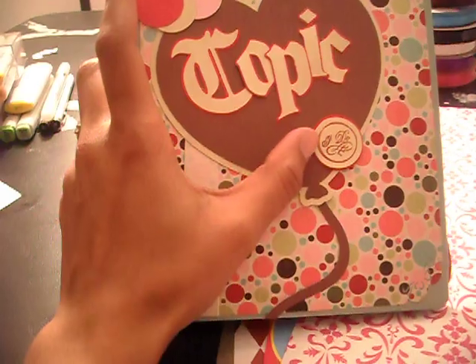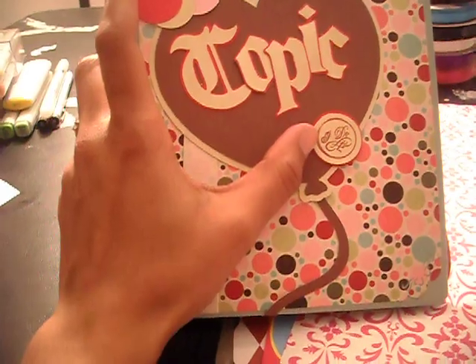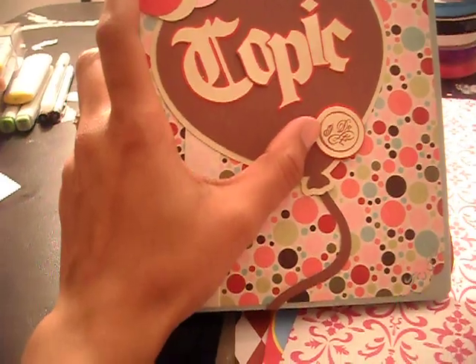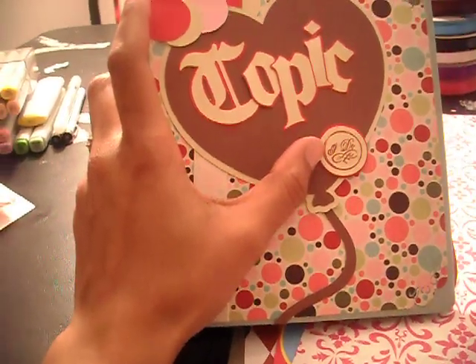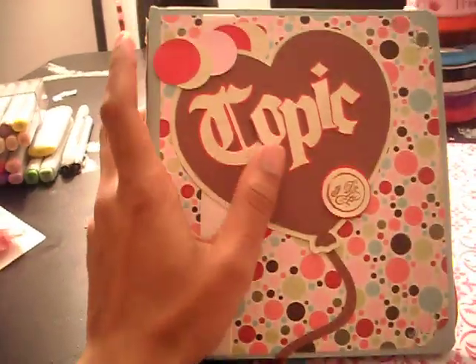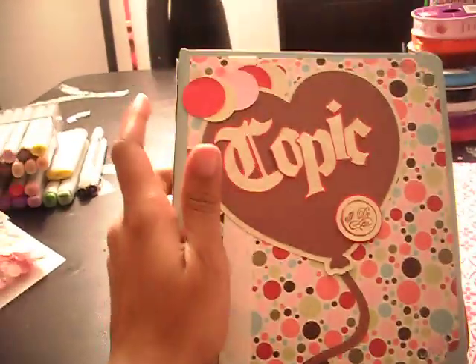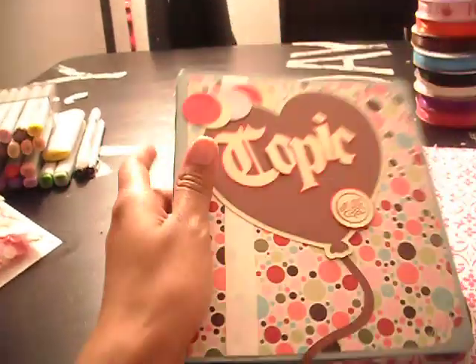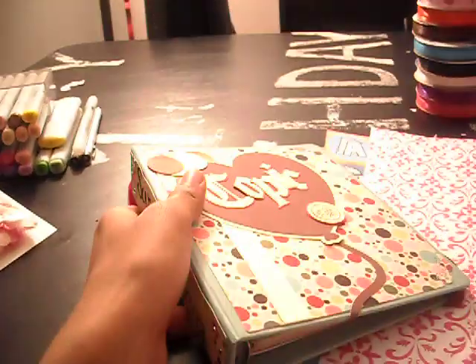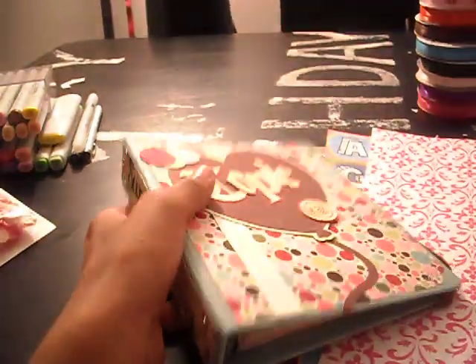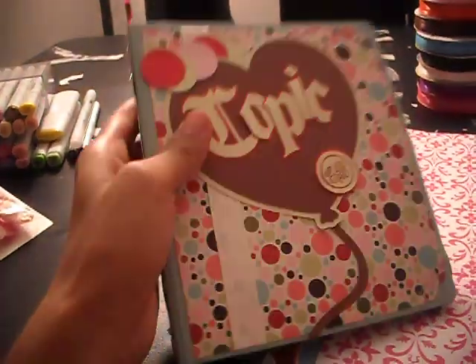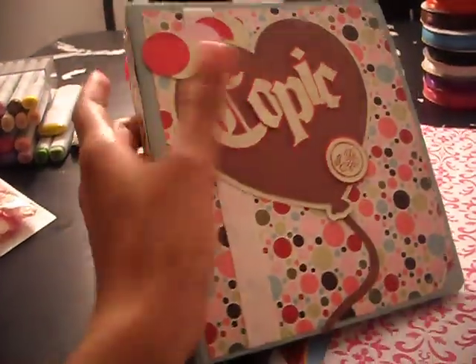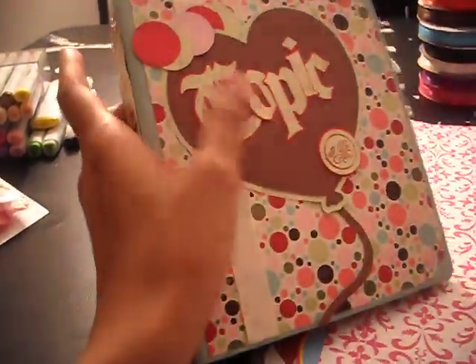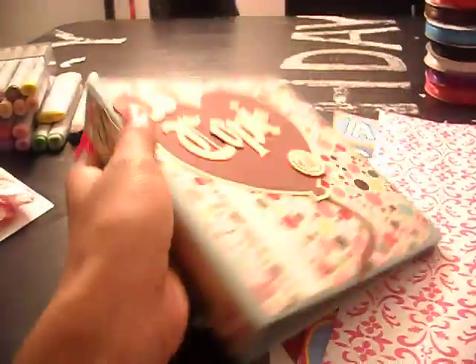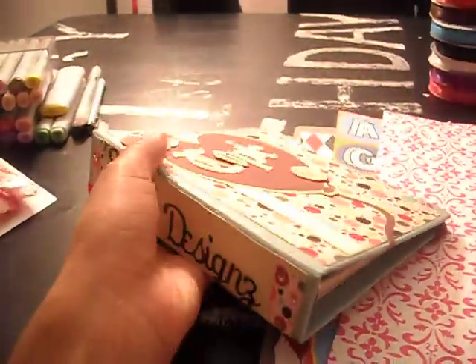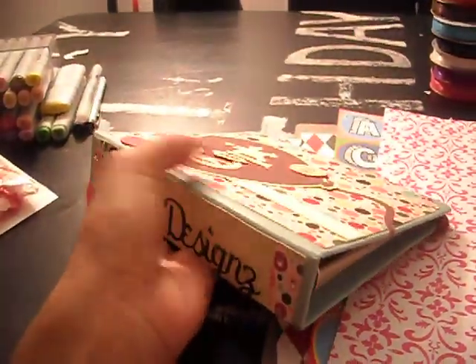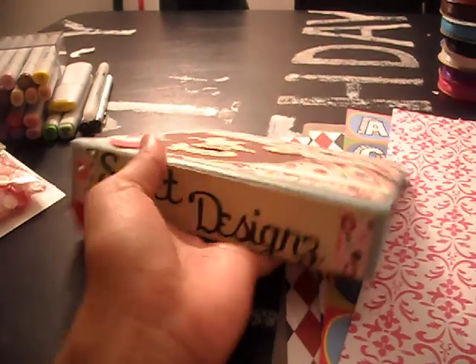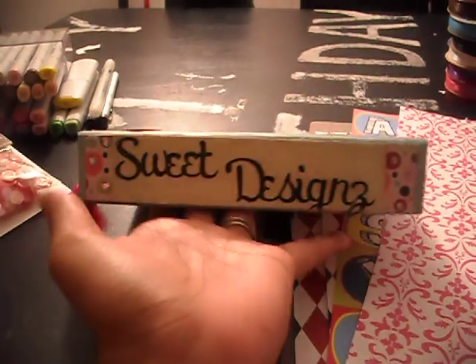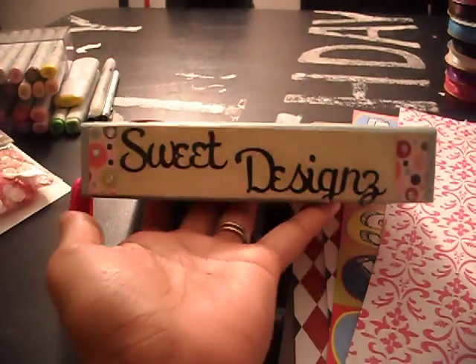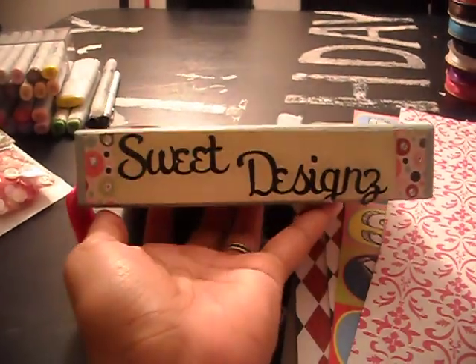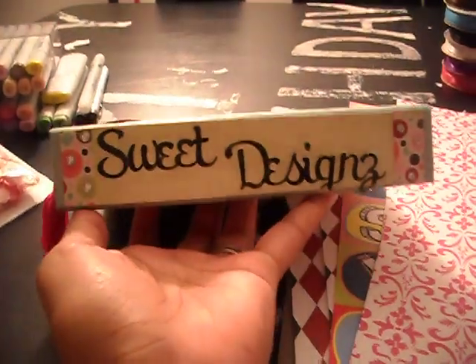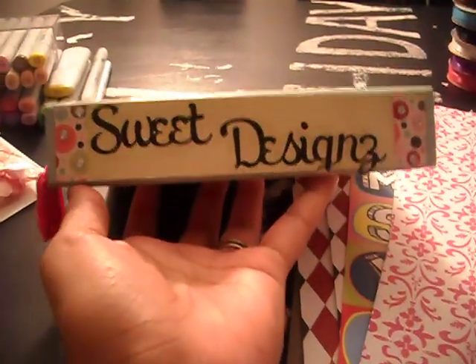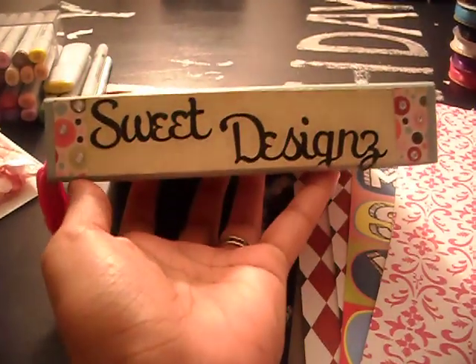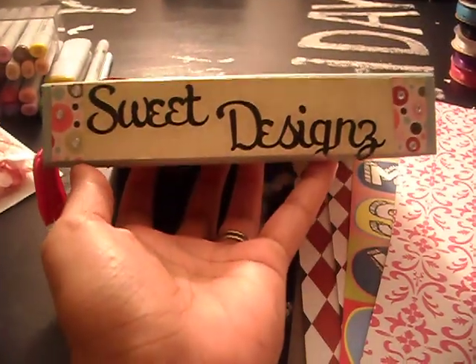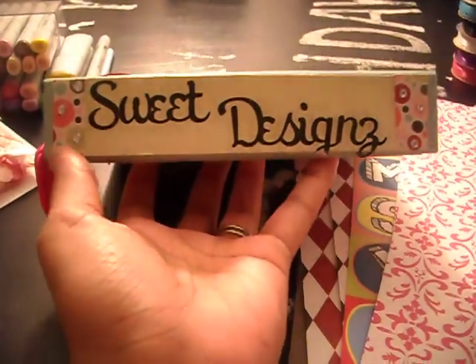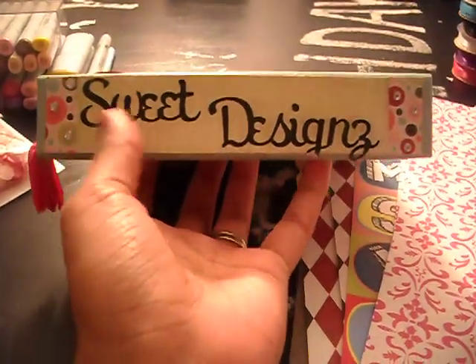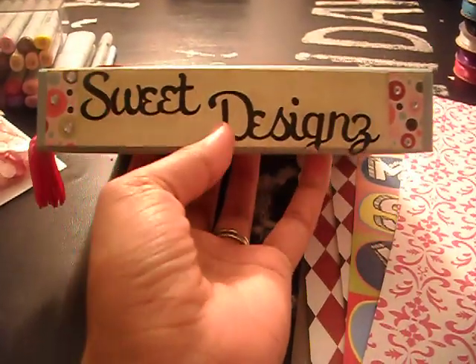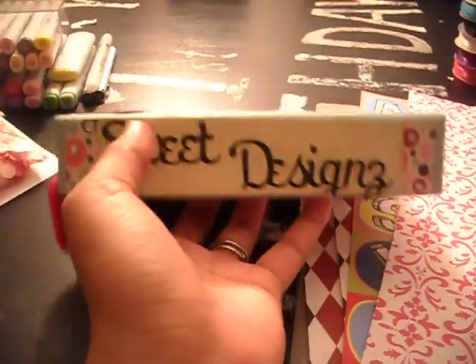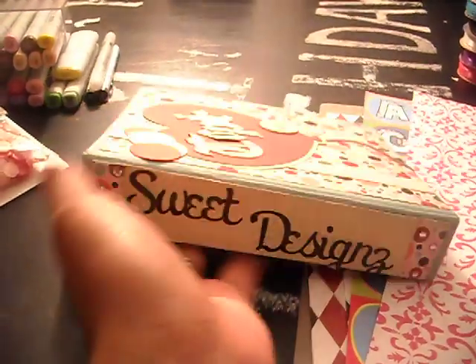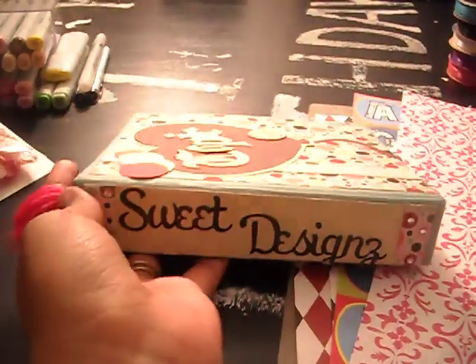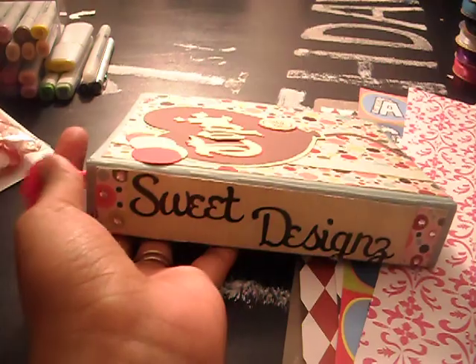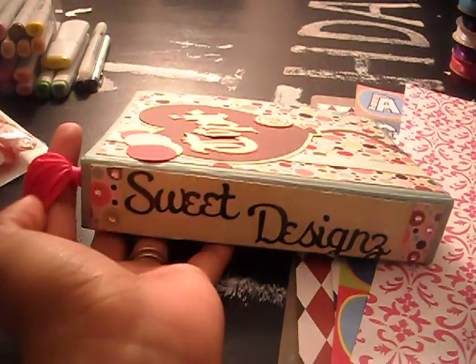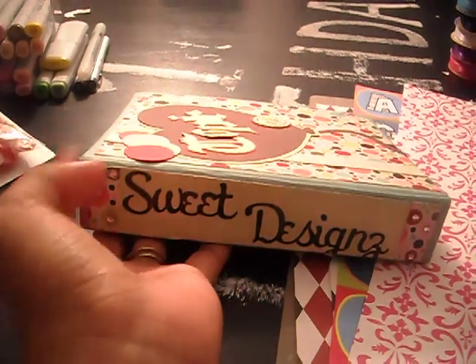It's a clear stamp. All of this was done with my Cricut in Sweet Designs. I threw some bling on it and left it. I had a little tassel just for fun.